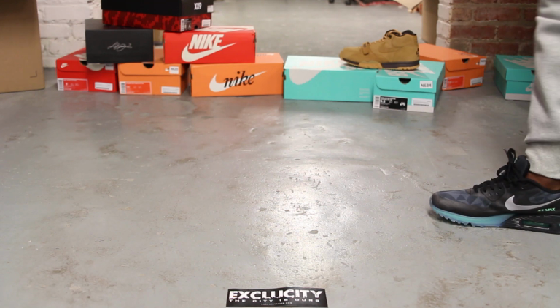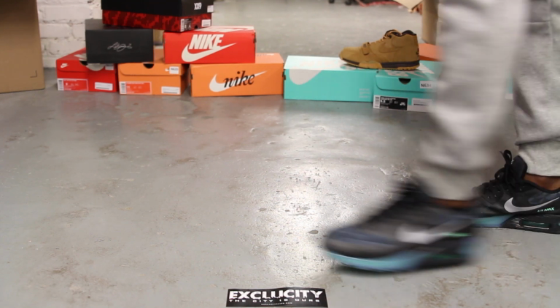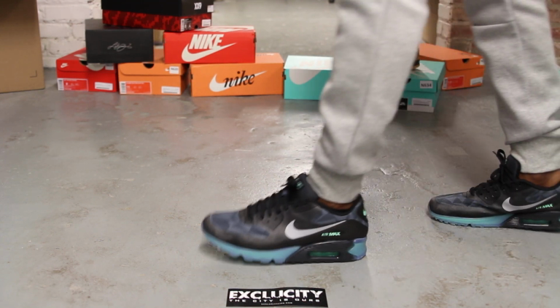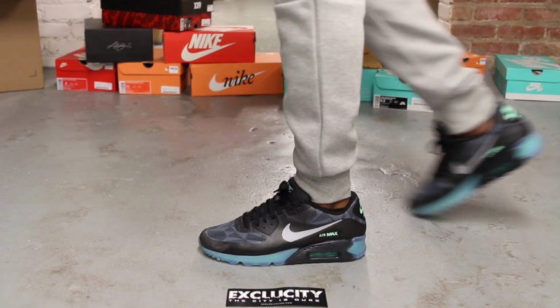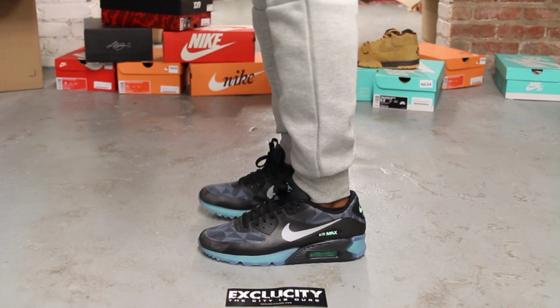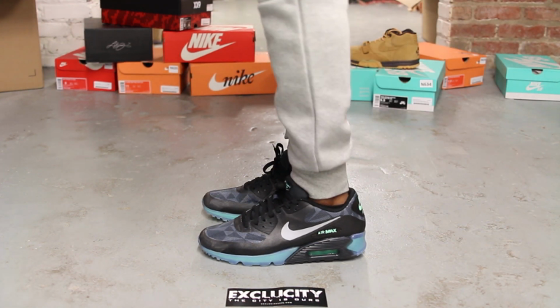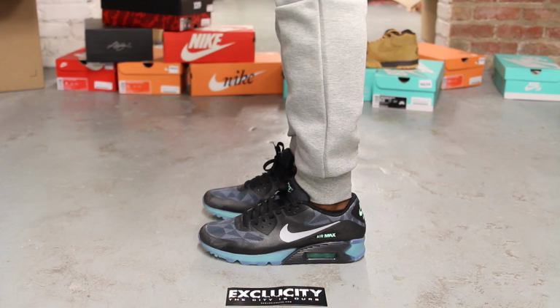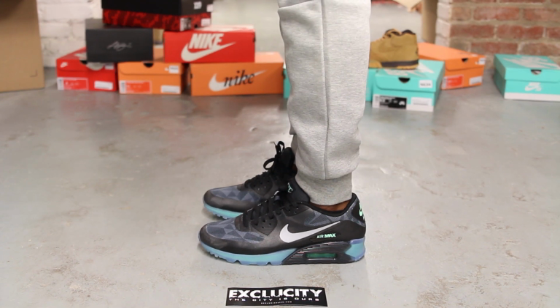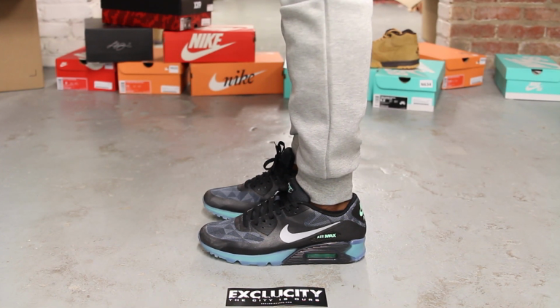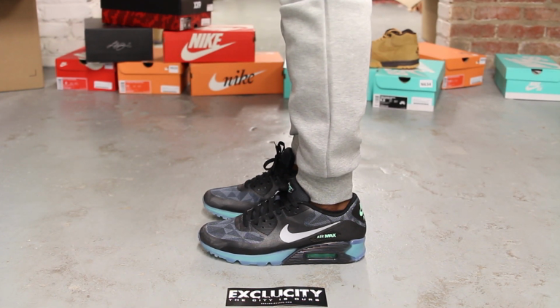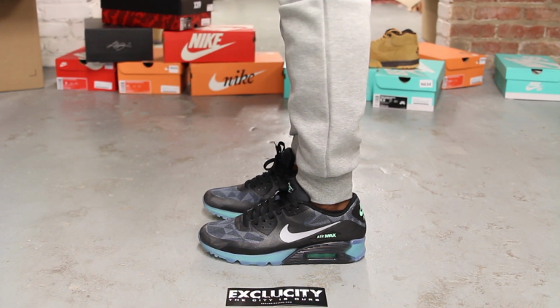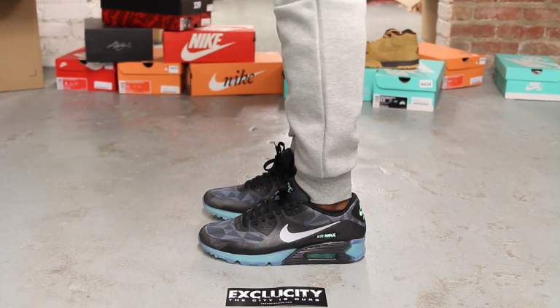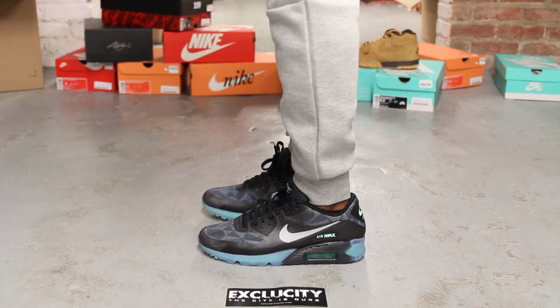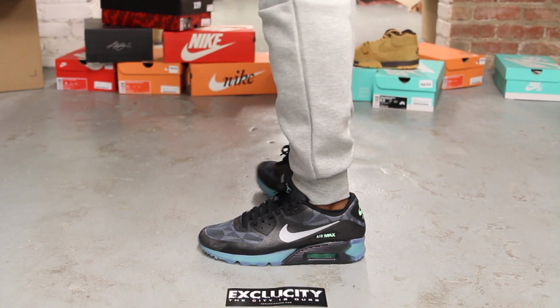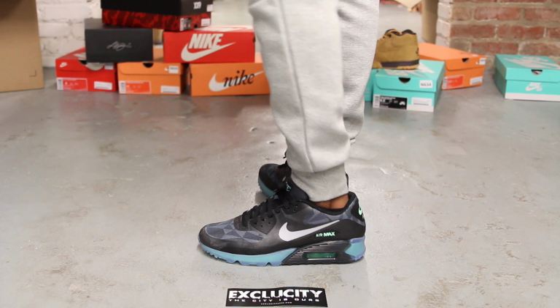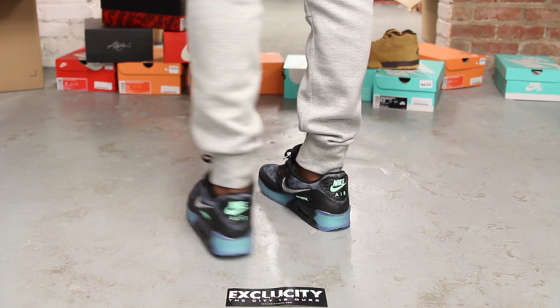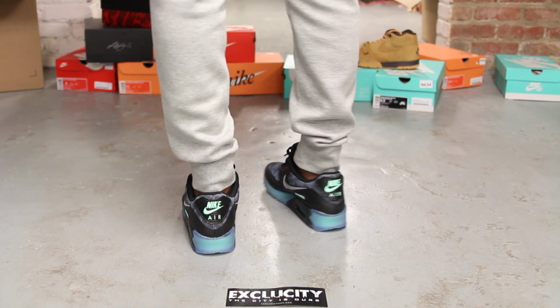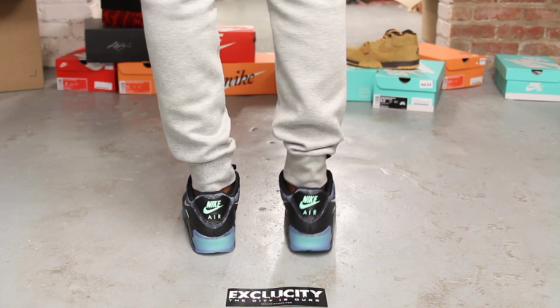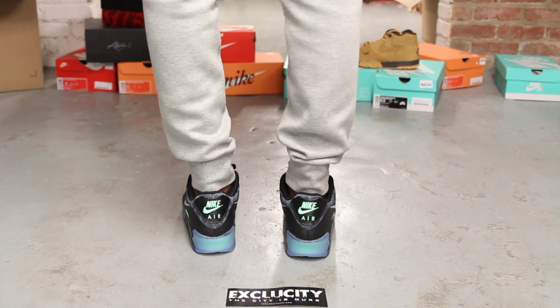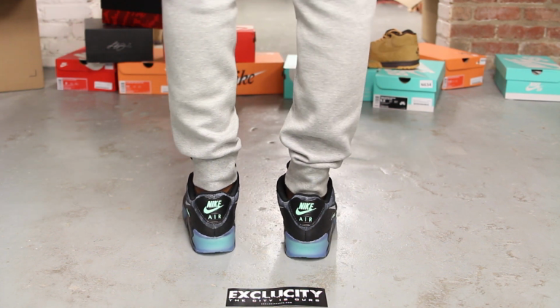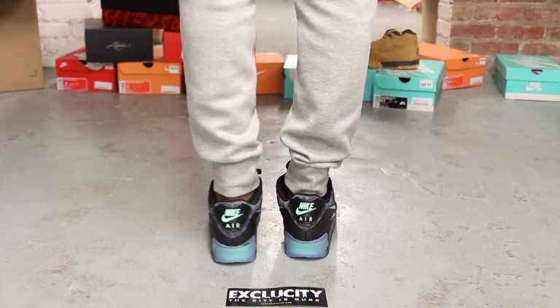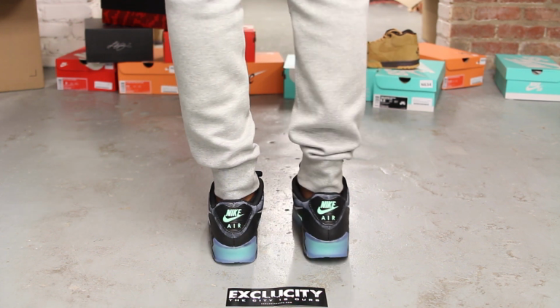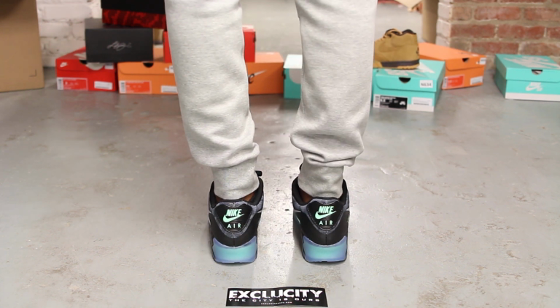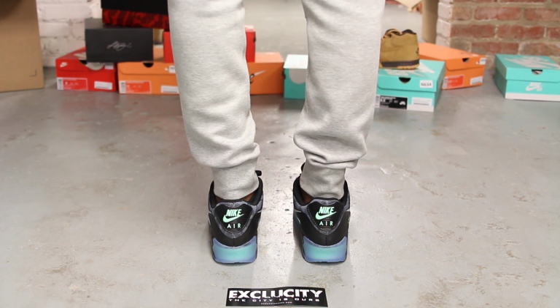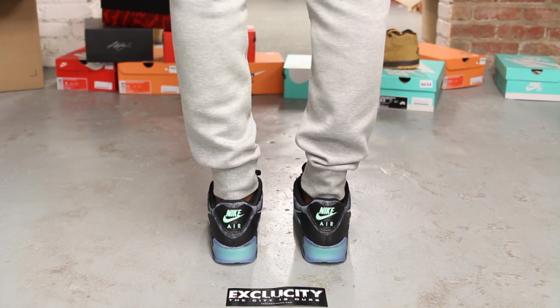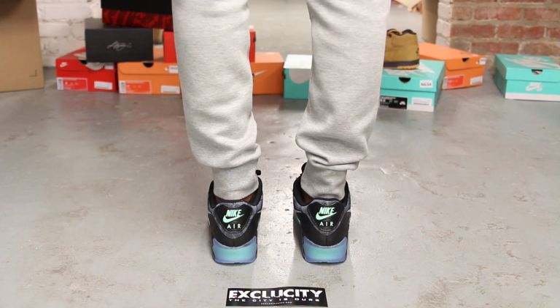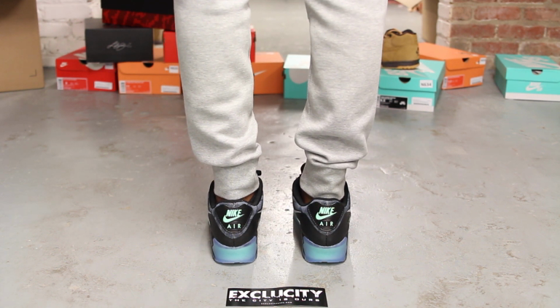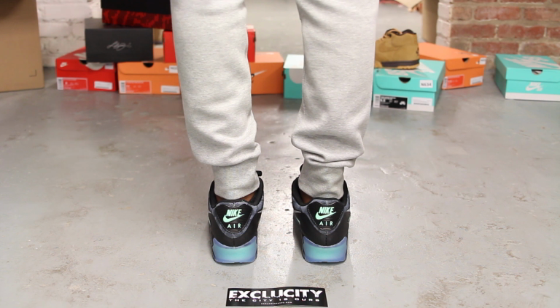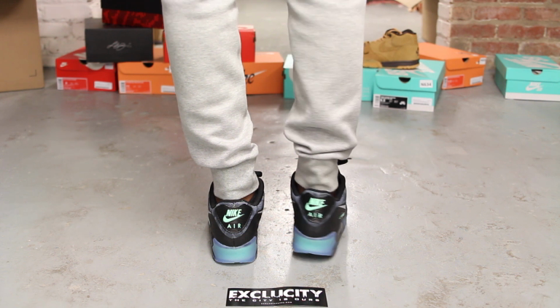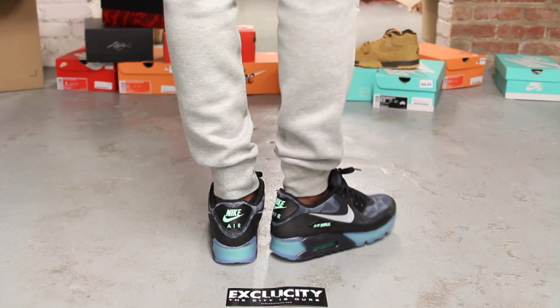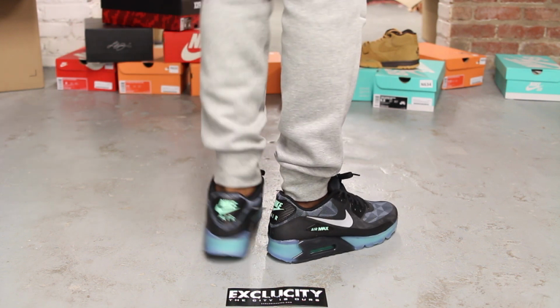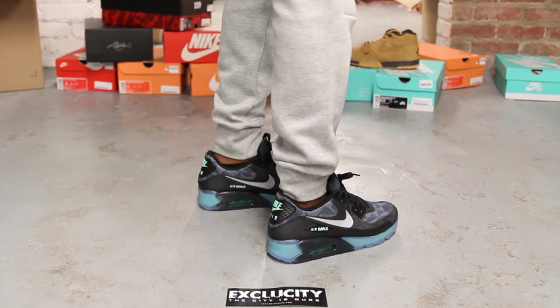Alright guys, so this is what the Air Max 90 Ice looks like on feet. We did do an unboxing video for this shoe, so if you haven't checked that out you can go check that out first. We are filming in HD so switch your settings to 1080p to get a better look at the shoe.